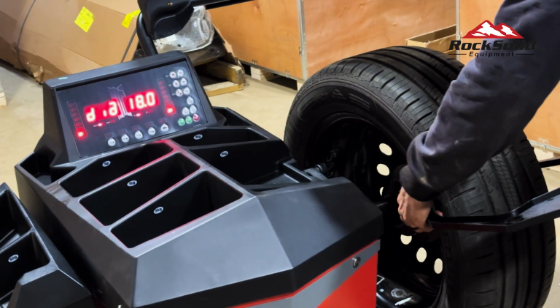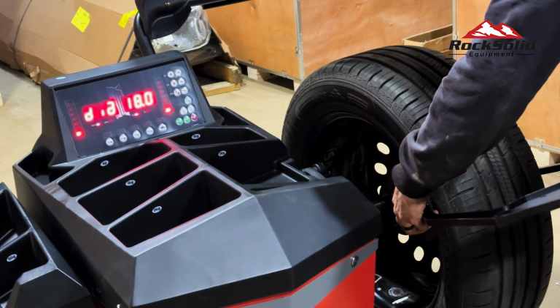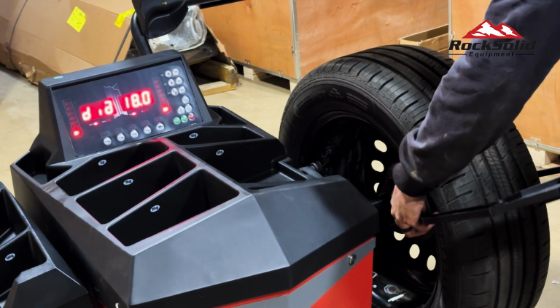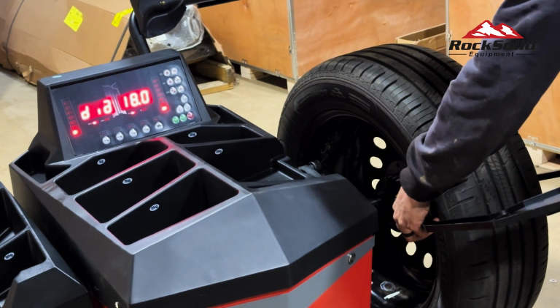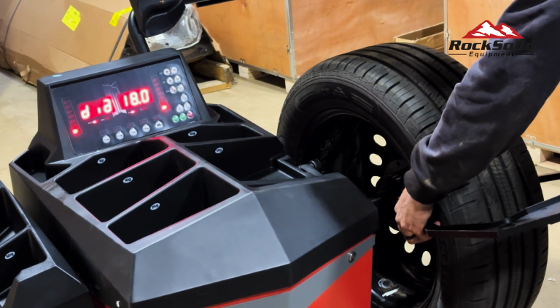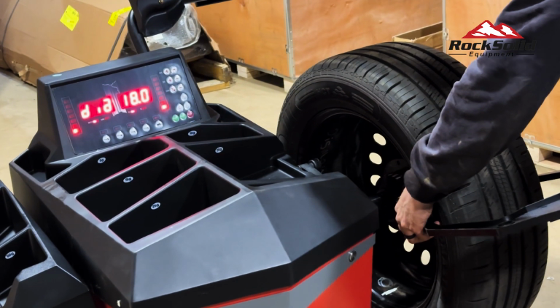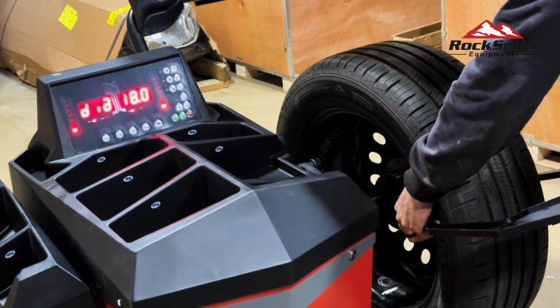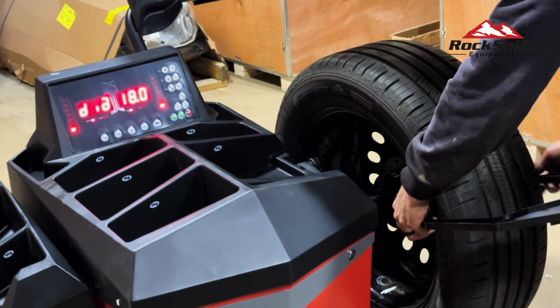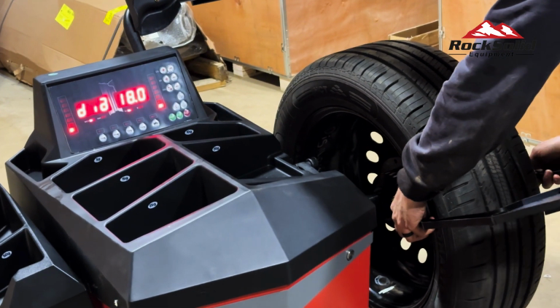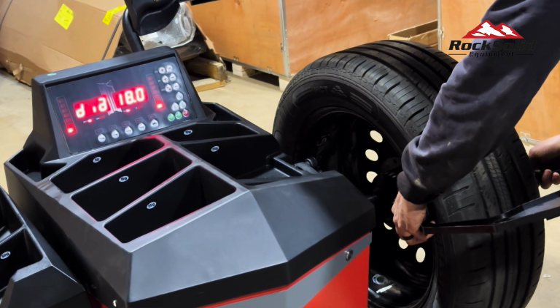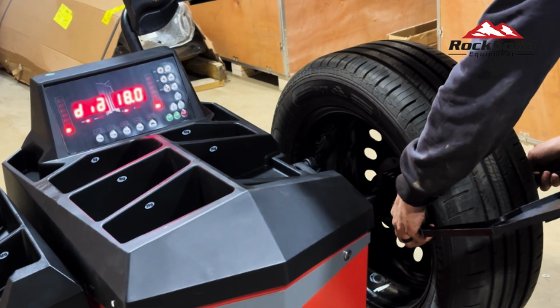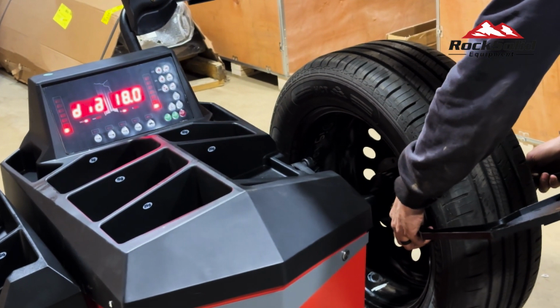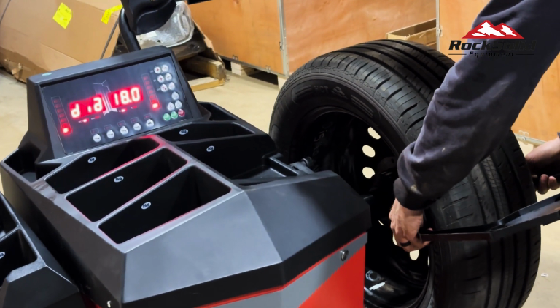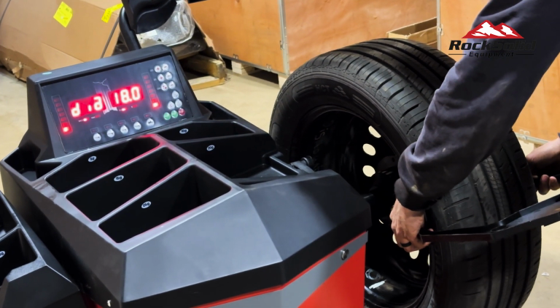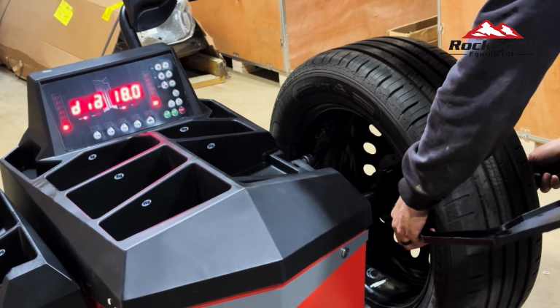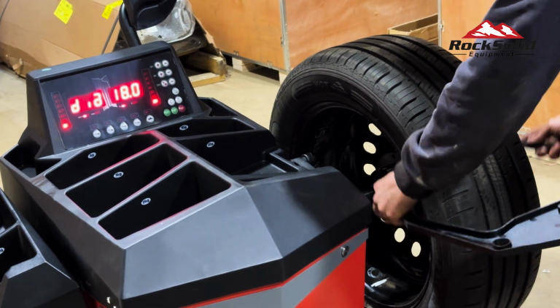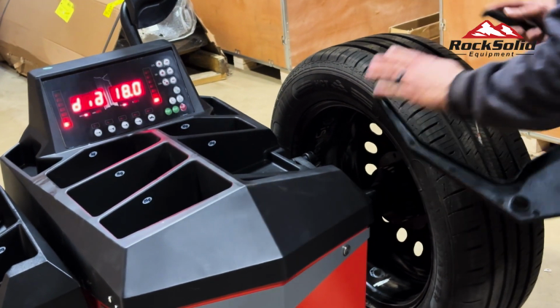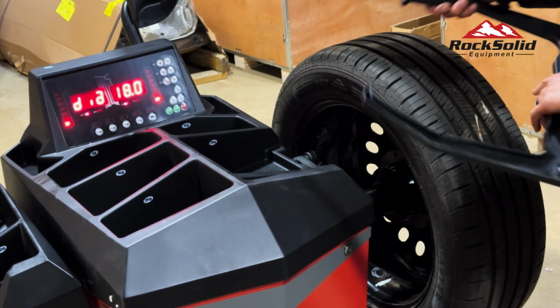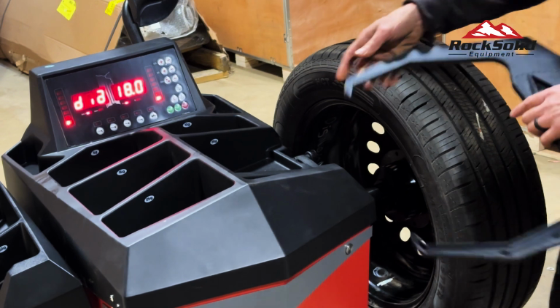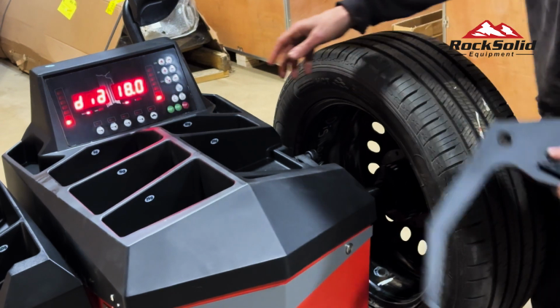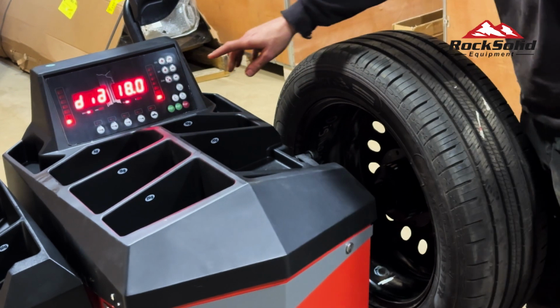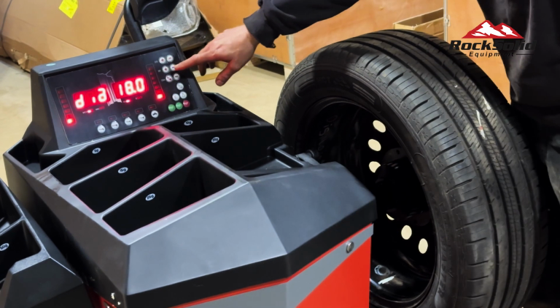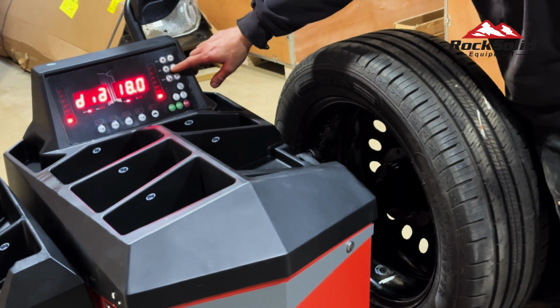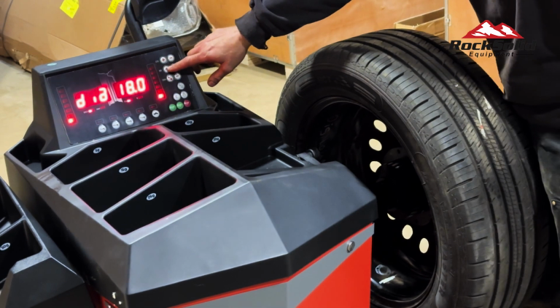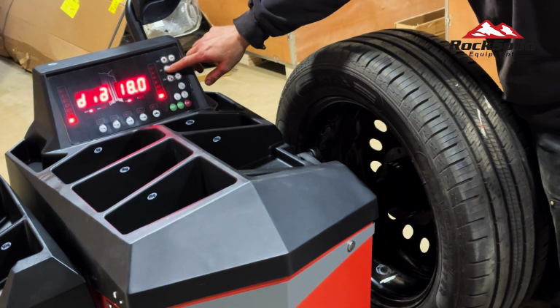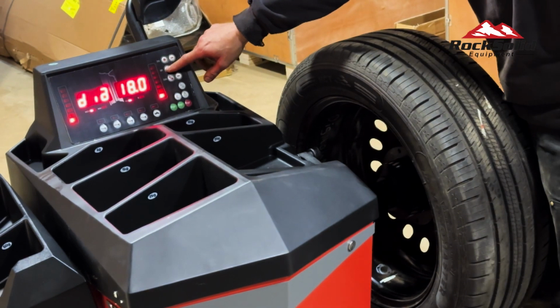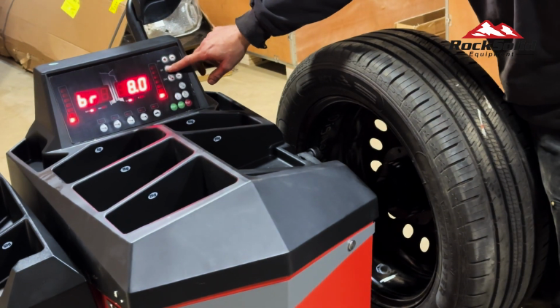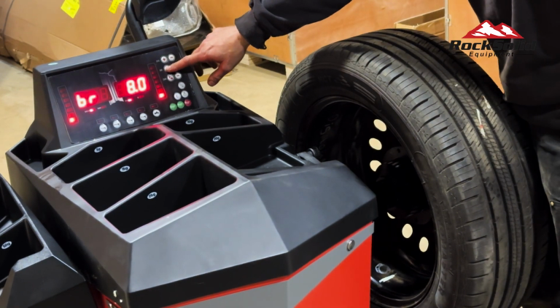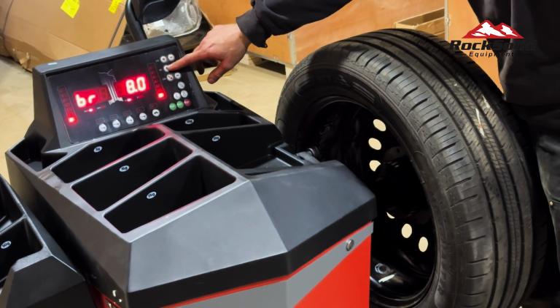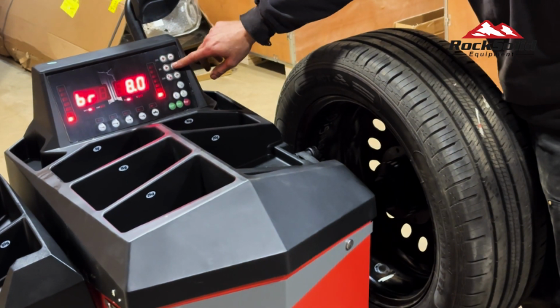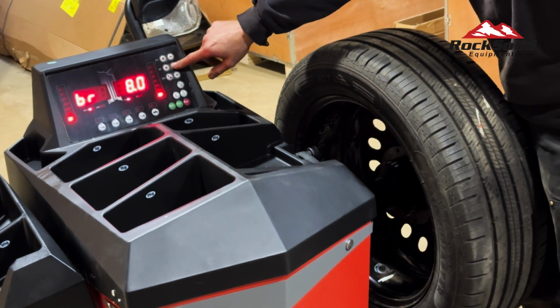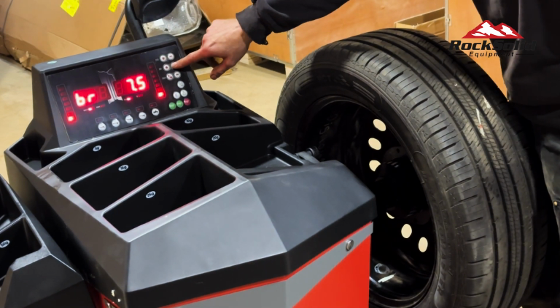Finally, measure the rim width using the tool provided. In this case, the rim width is 7 inches wide, so input that value under the BR setting.